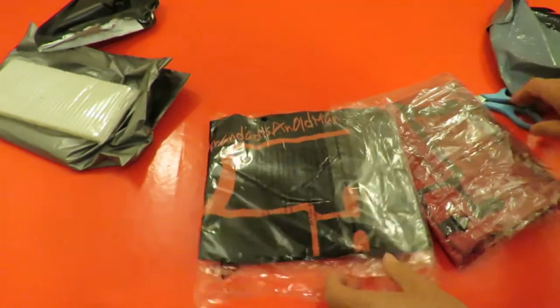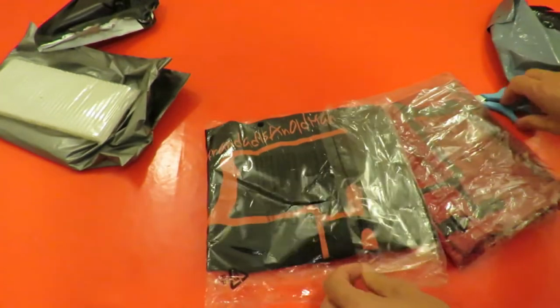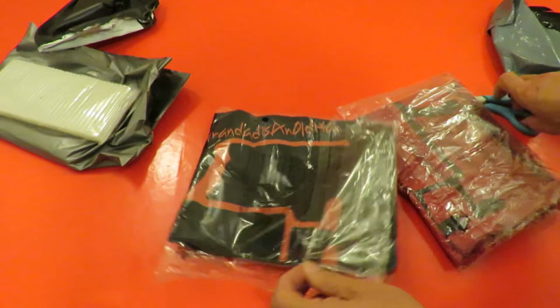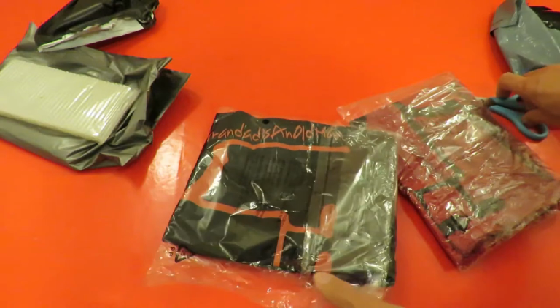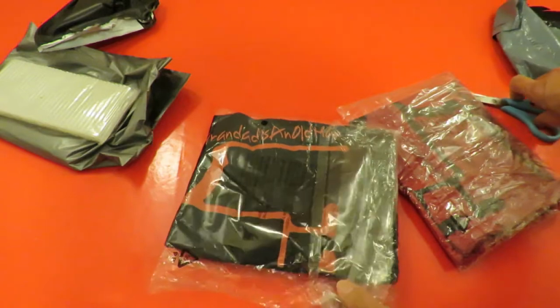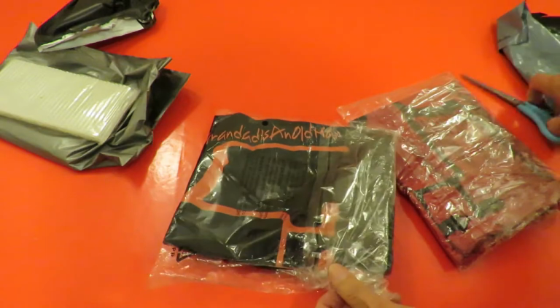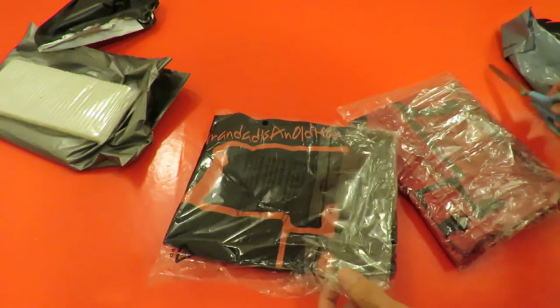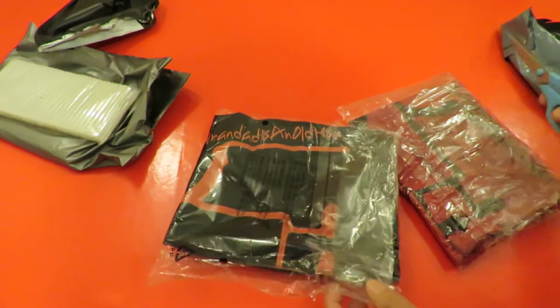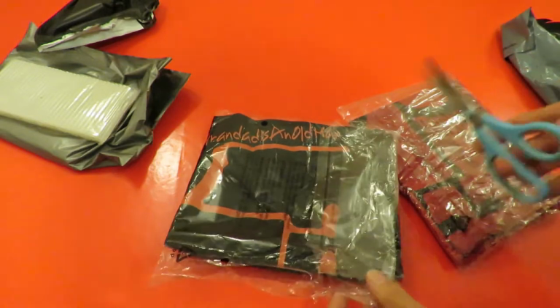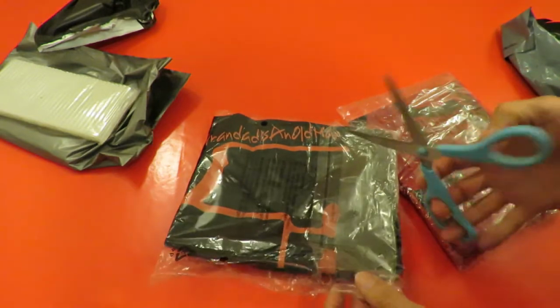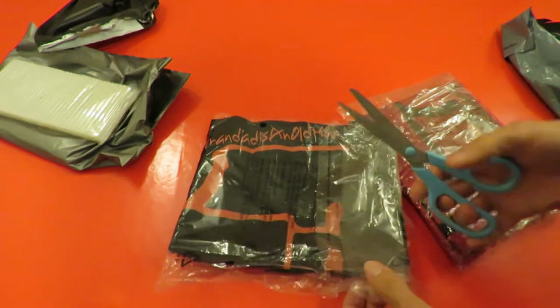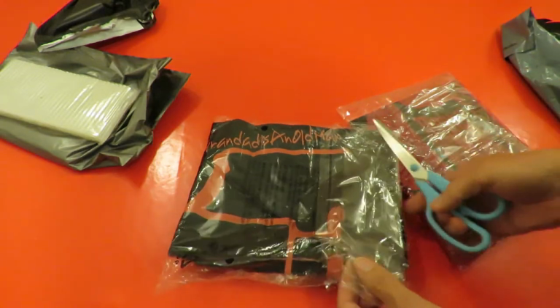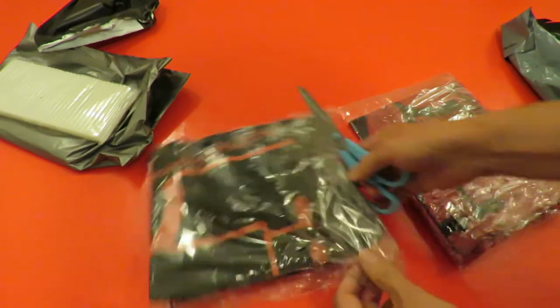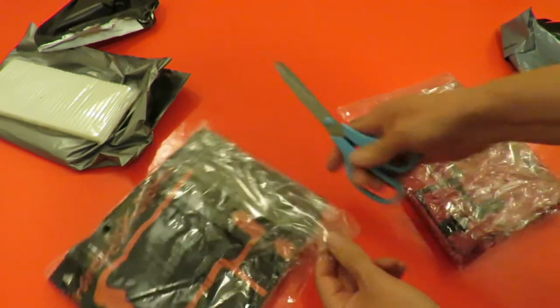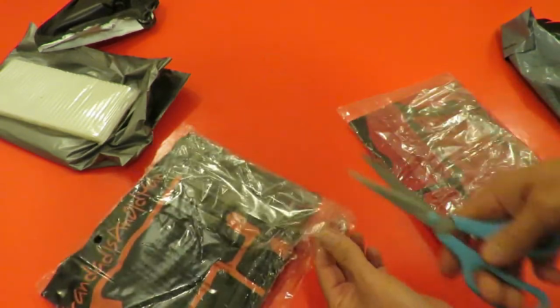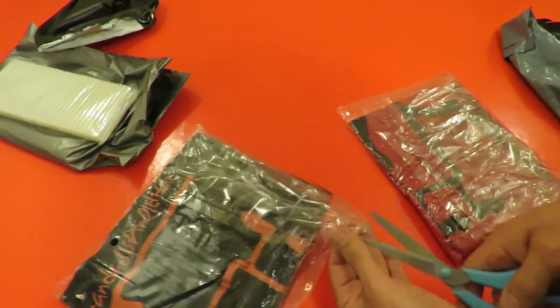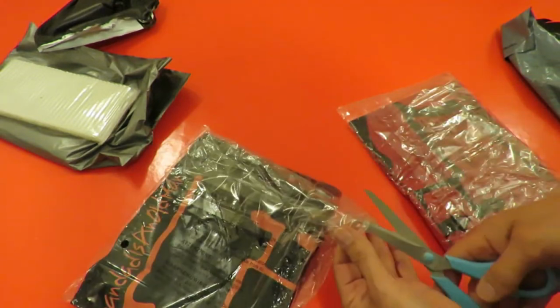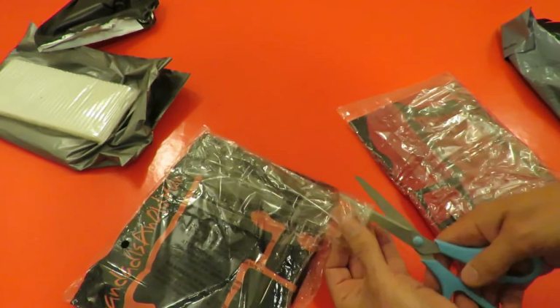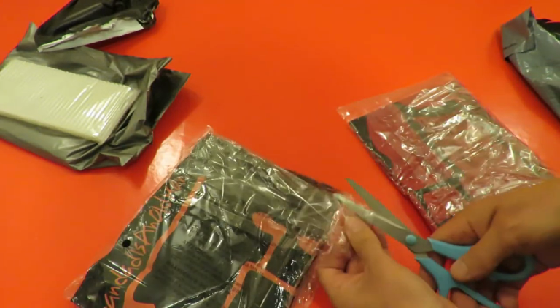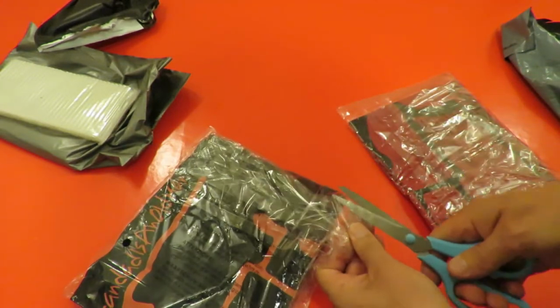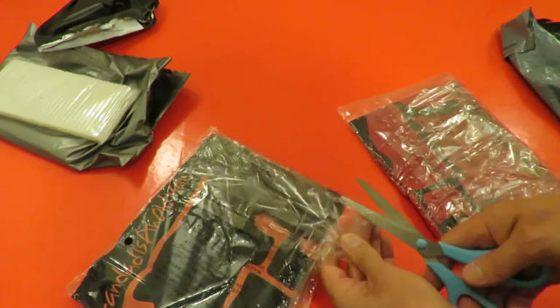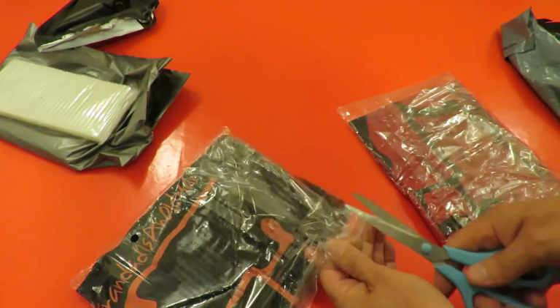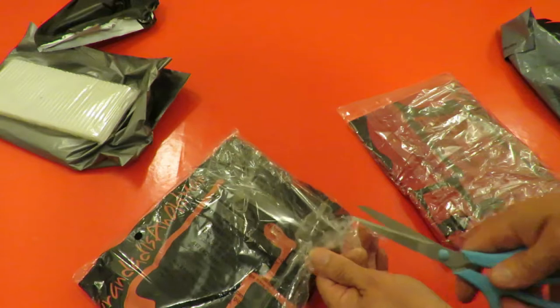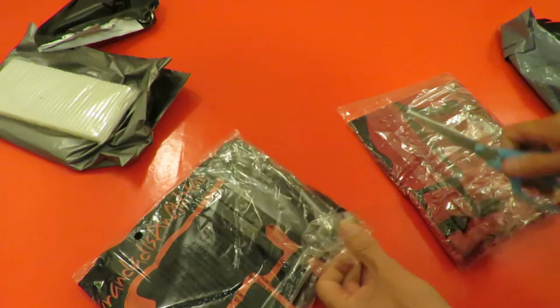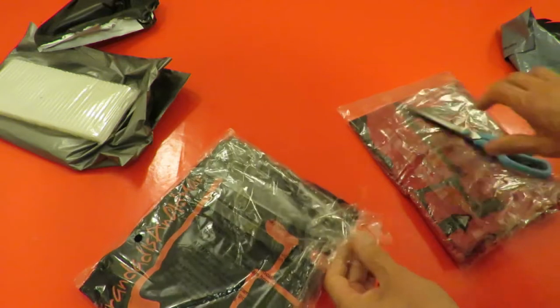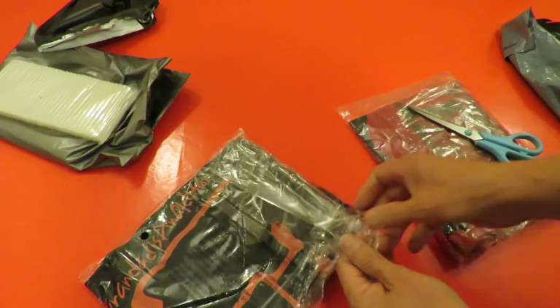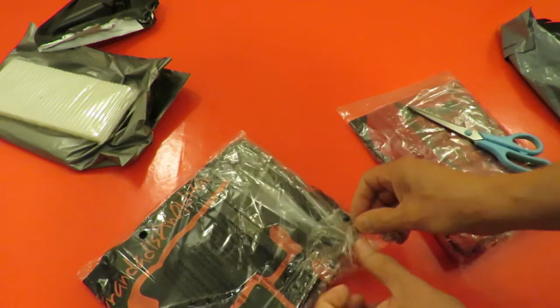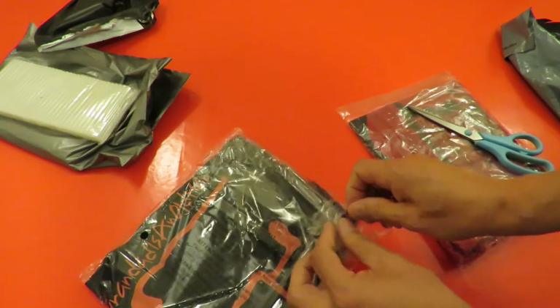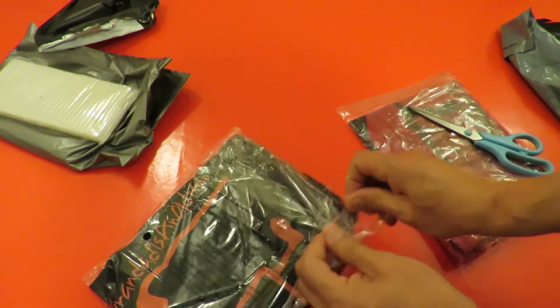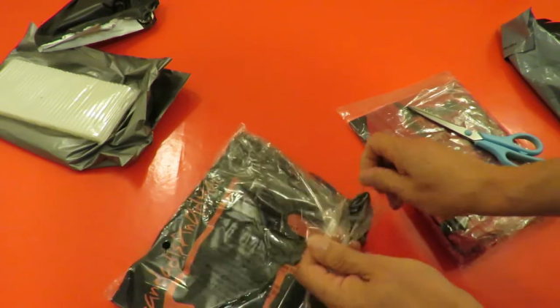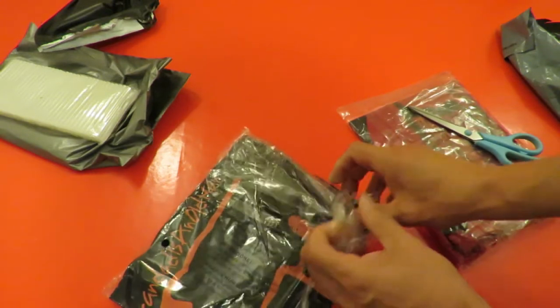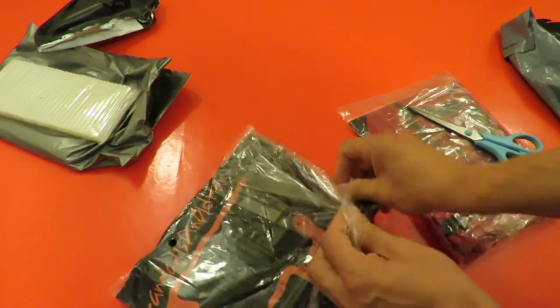It's Grandaddy's an Old Man merchandise. I've been meaning to do this for probably years. Finally got round to doing it.